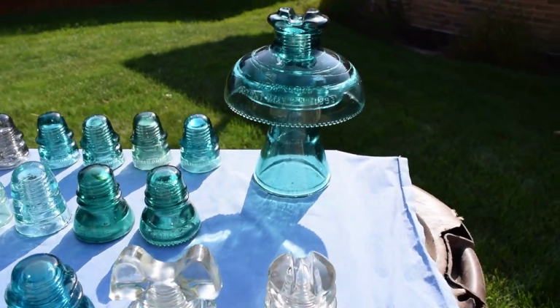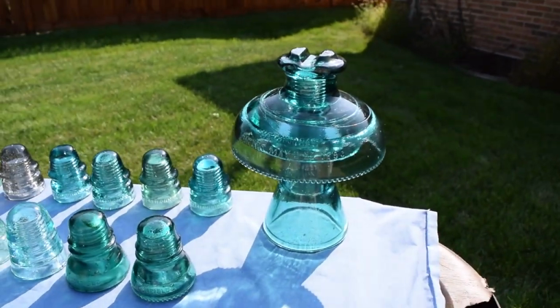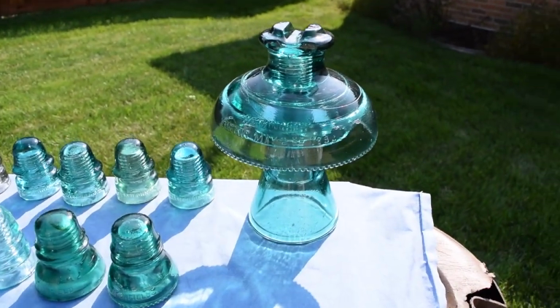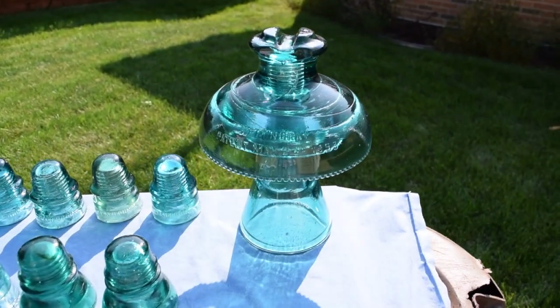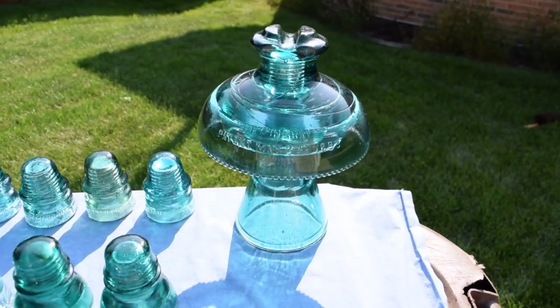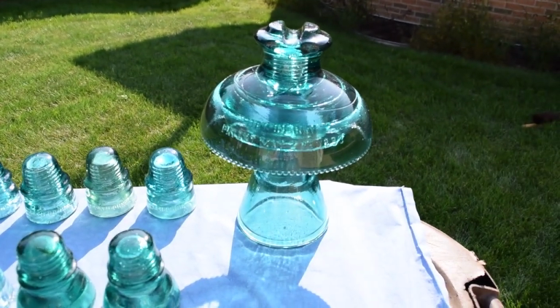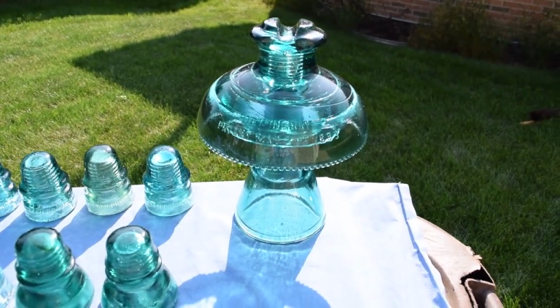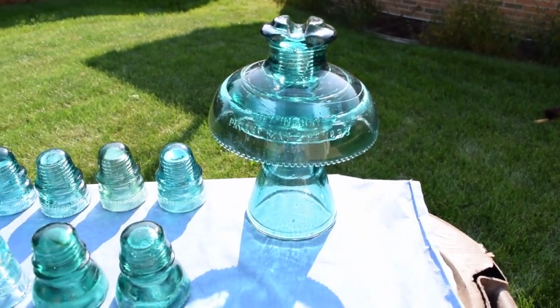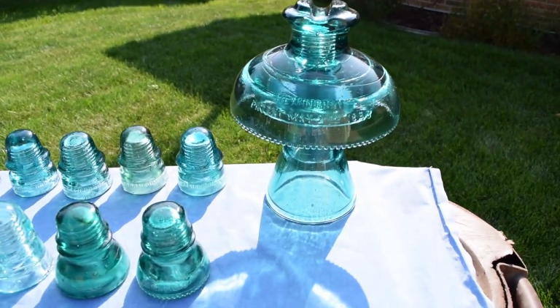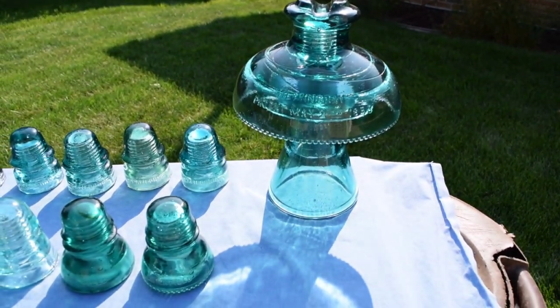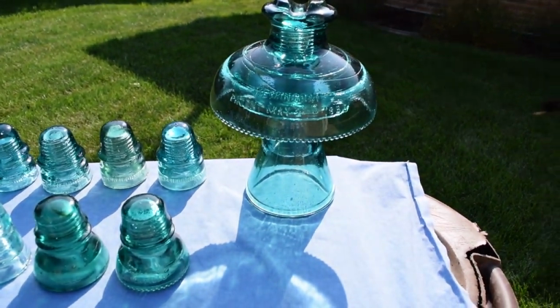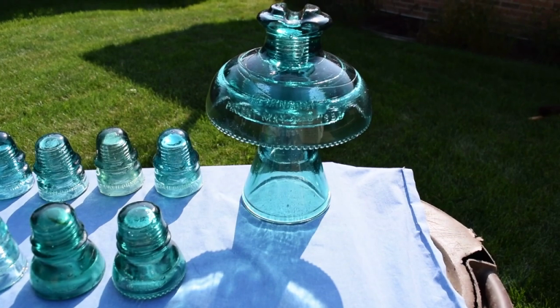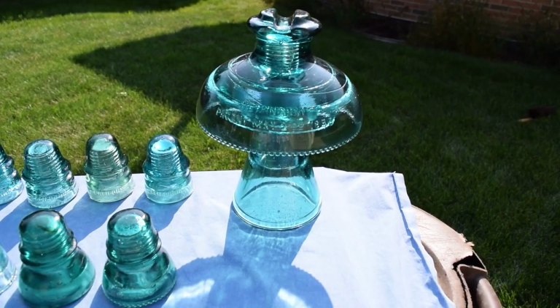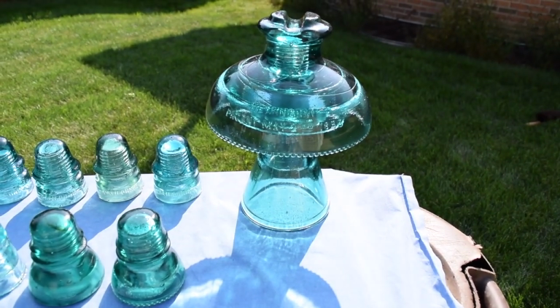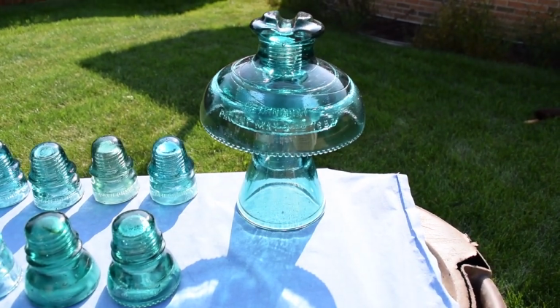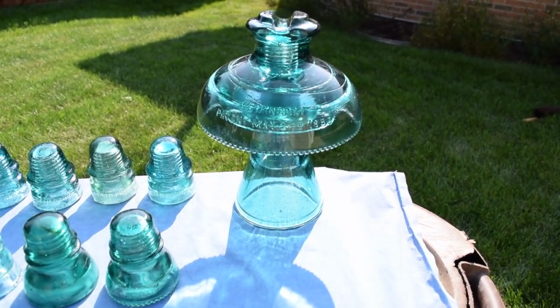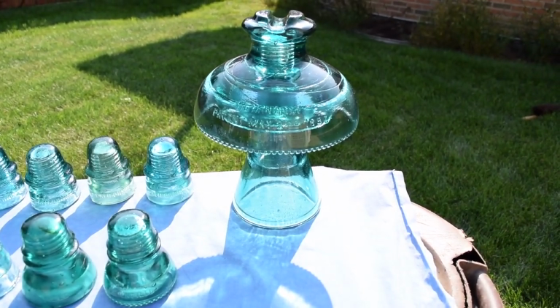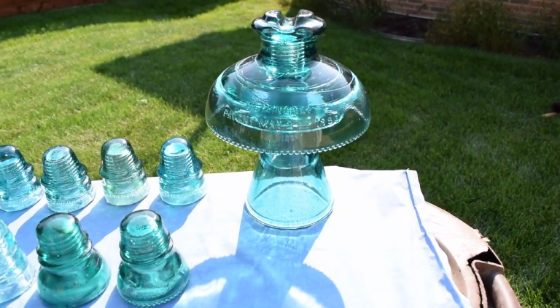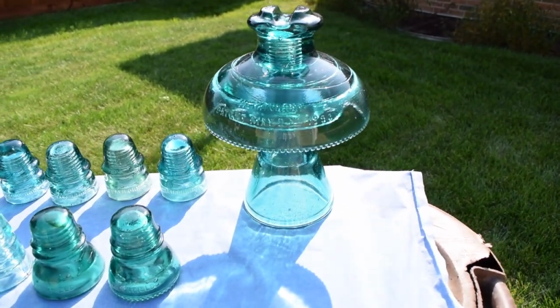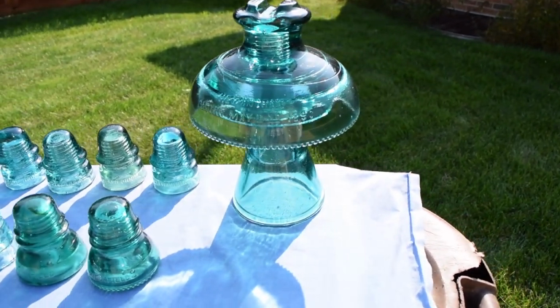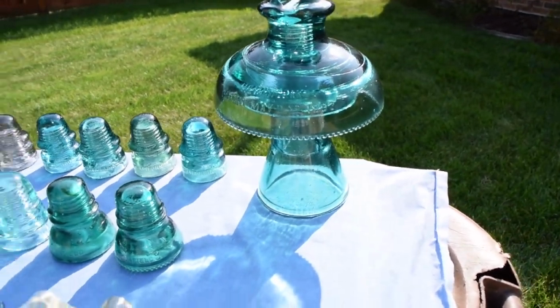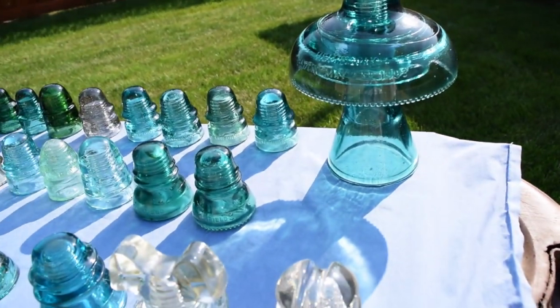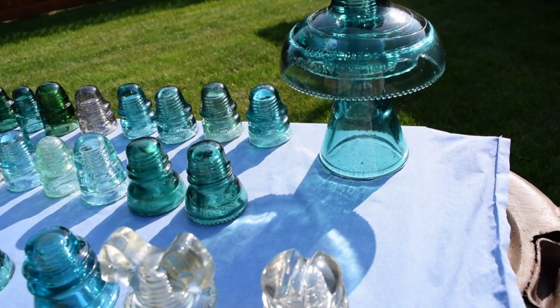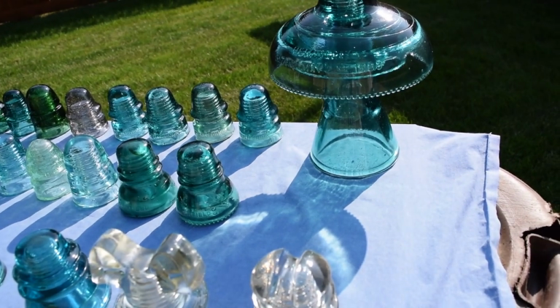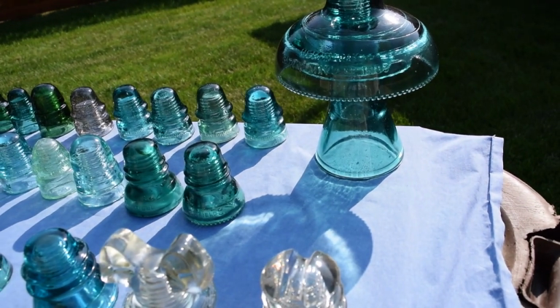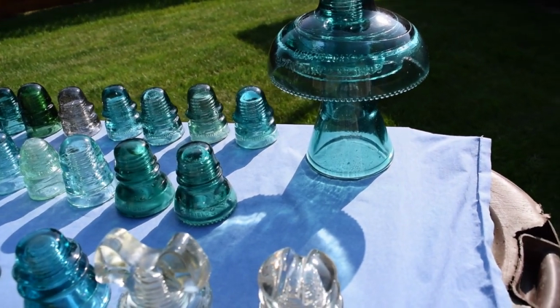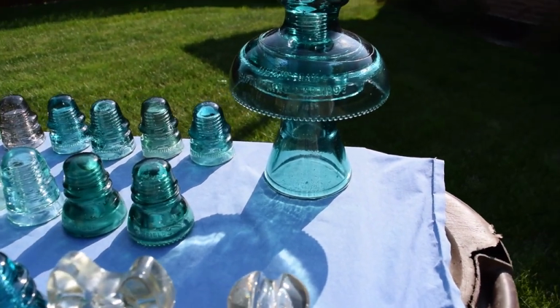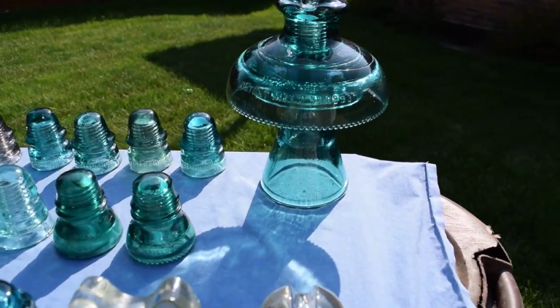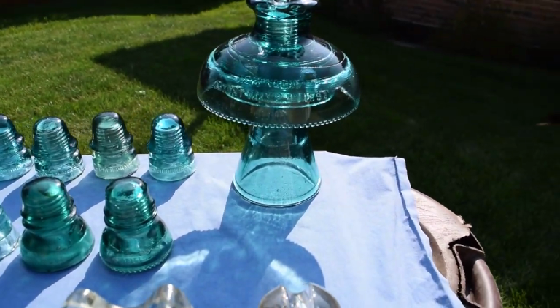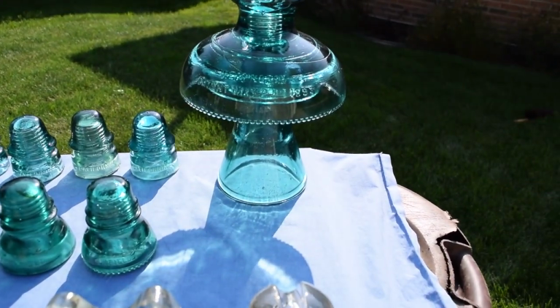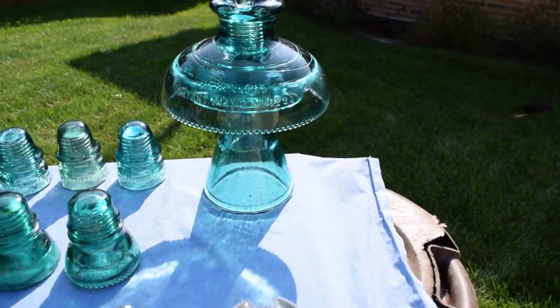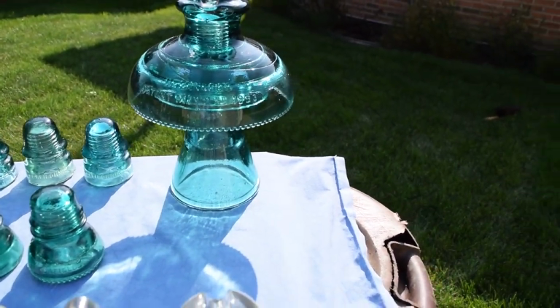Starting out from the front right here is my Muncie that I have — CD 303-310 — in a nice green aqua.